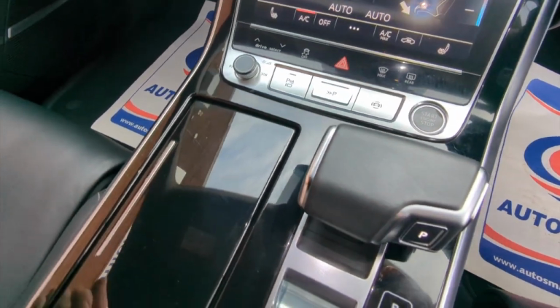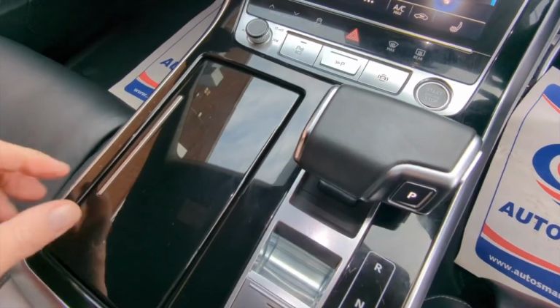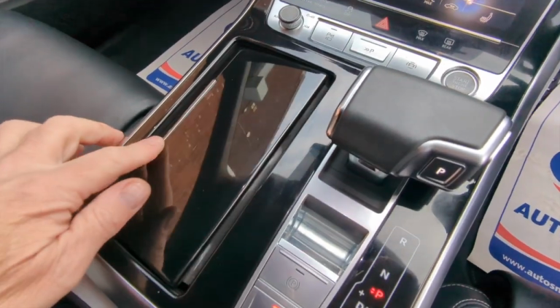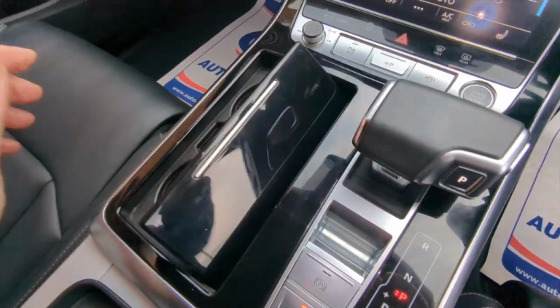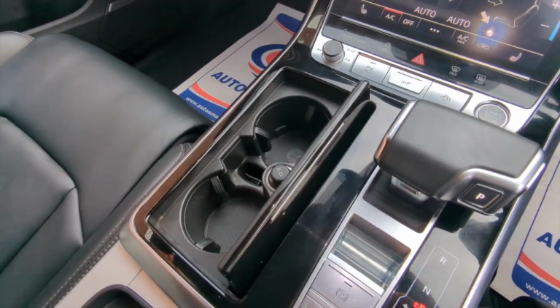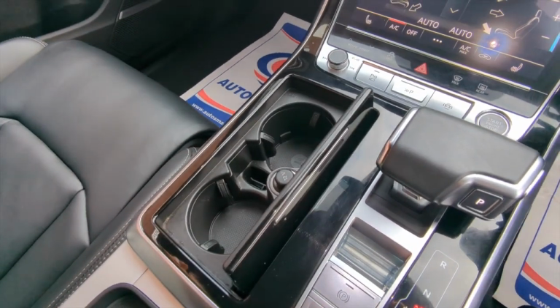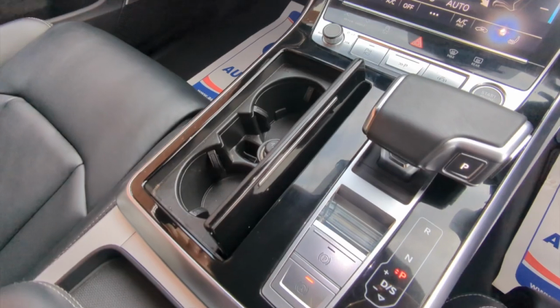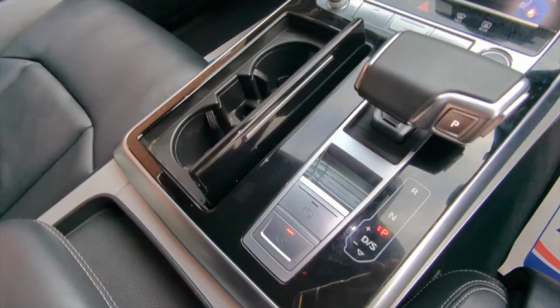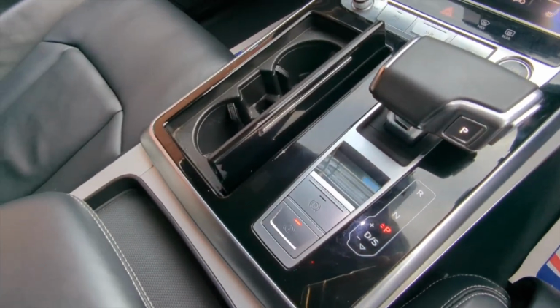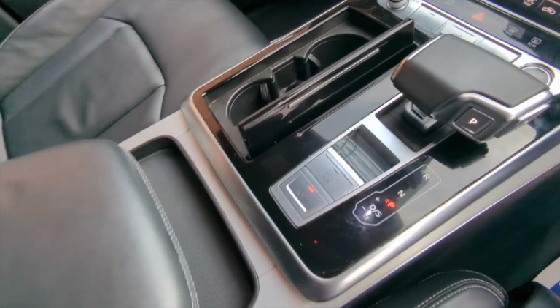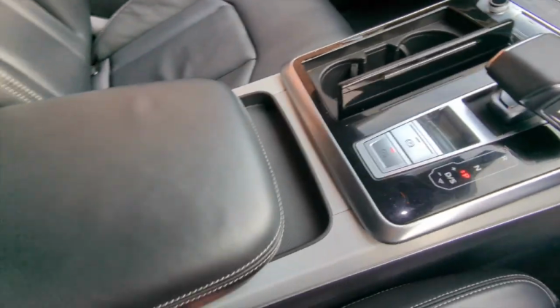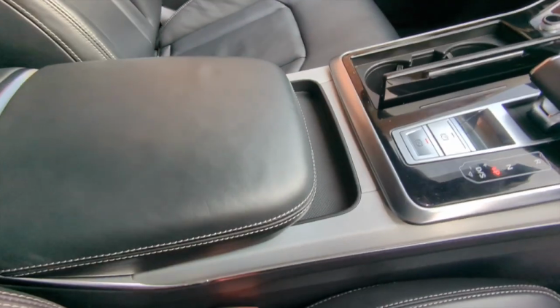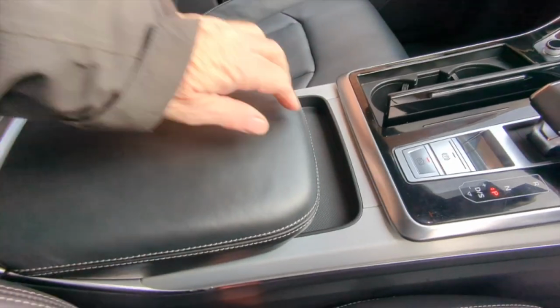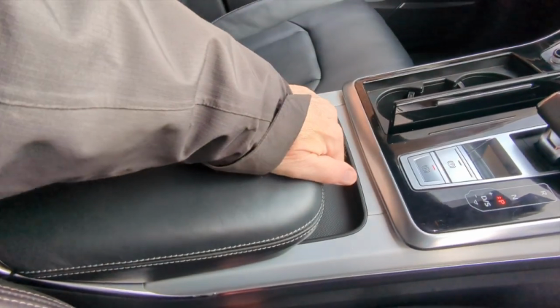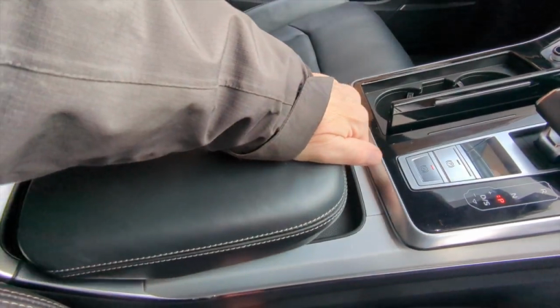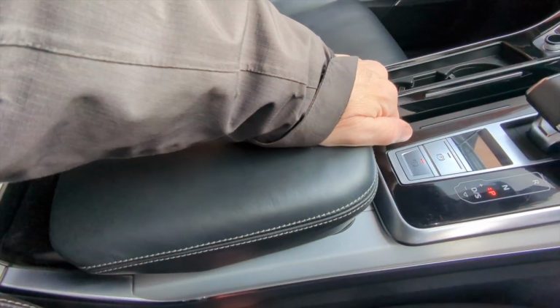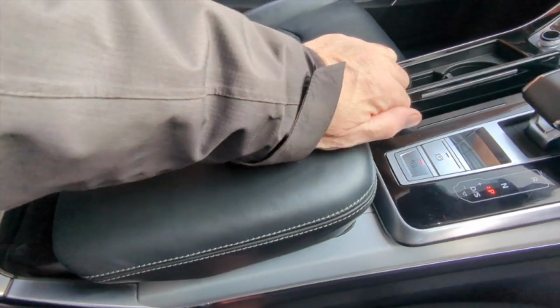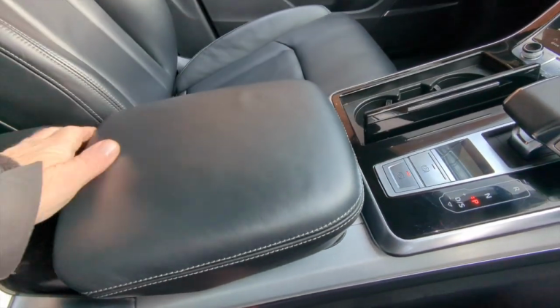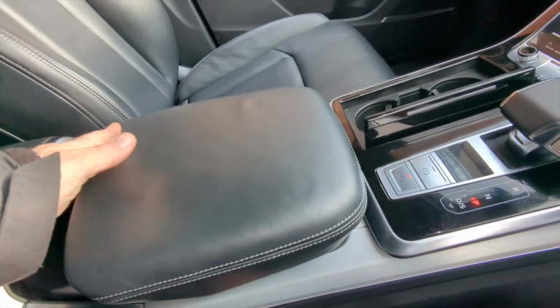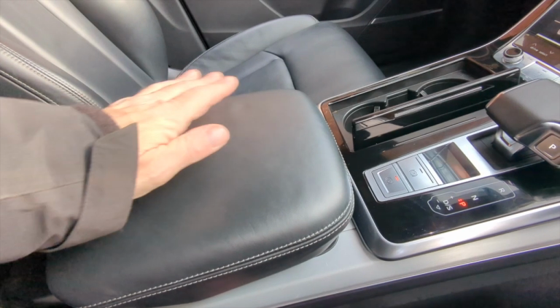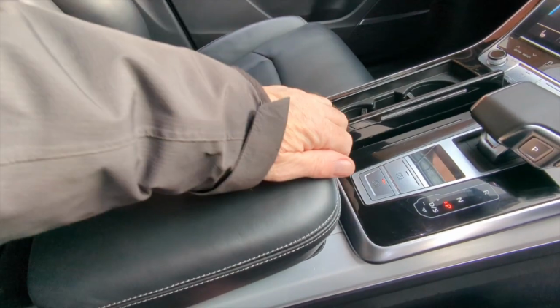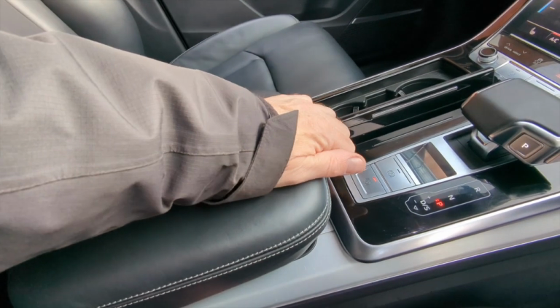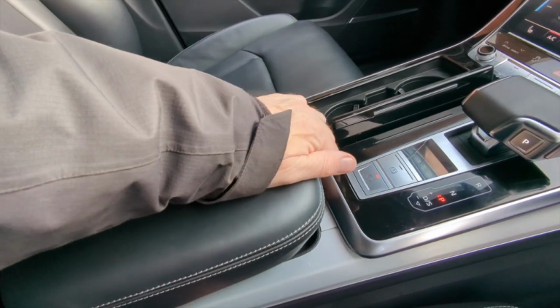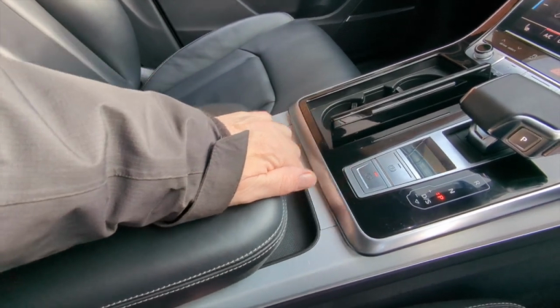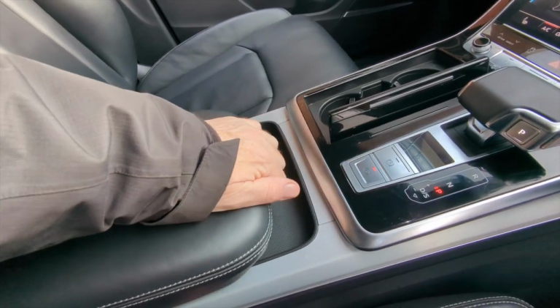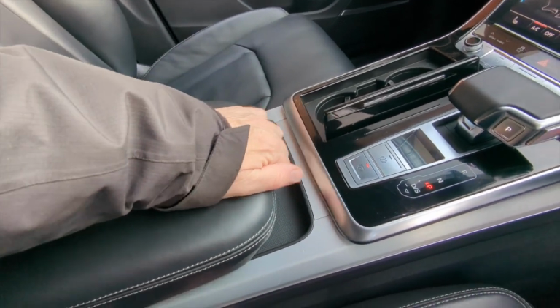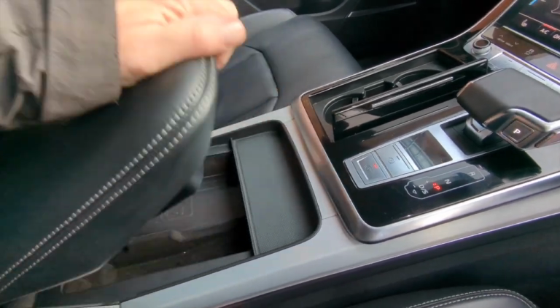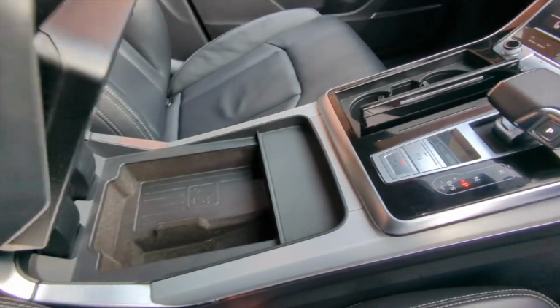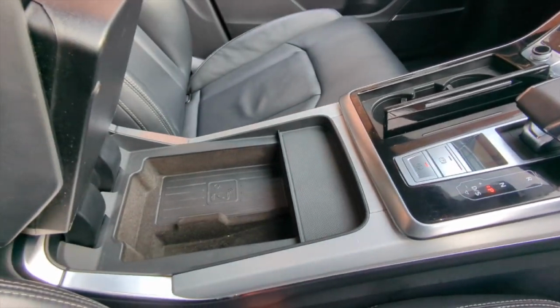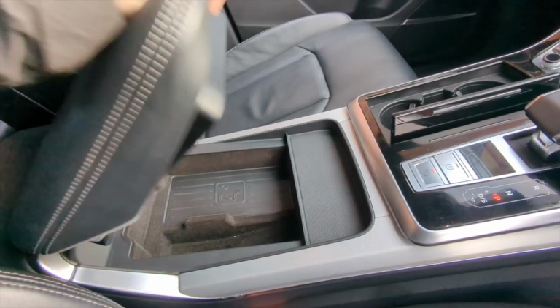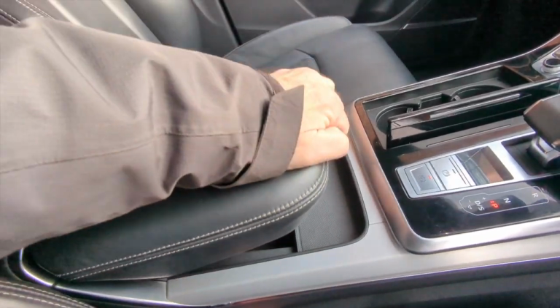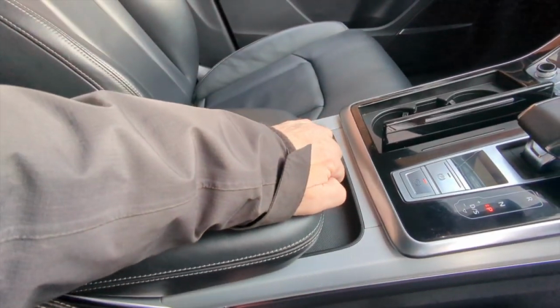You've got the DSG automatic and there are cup holders. You also have this adjustable armrest to get the driver and passenger really comfortable, and as you lift it, there's an oddments tray underneath as well.